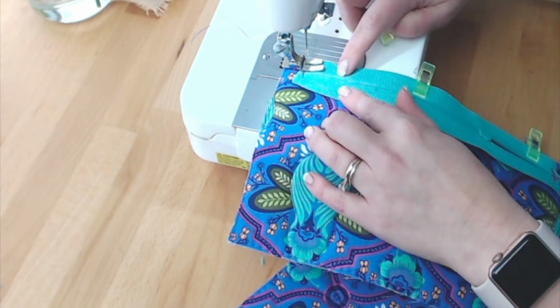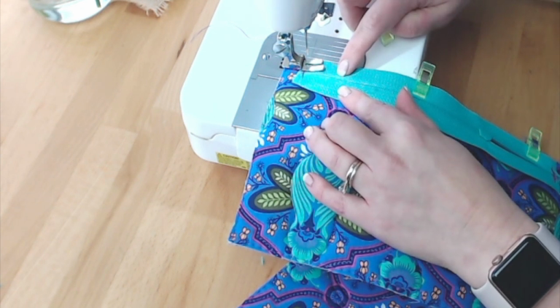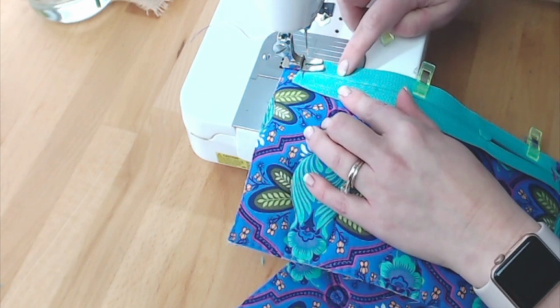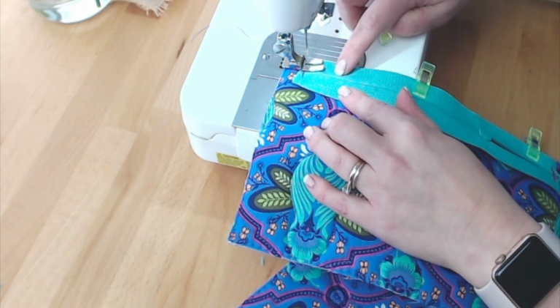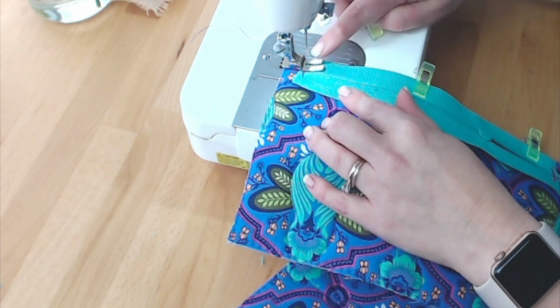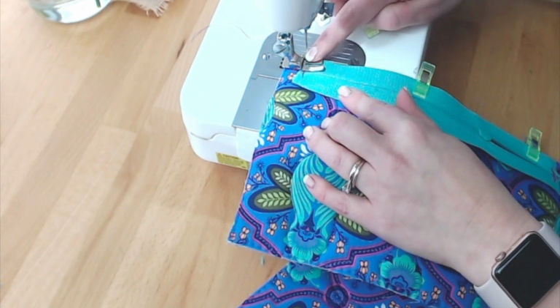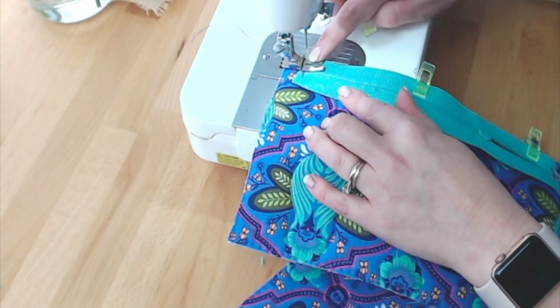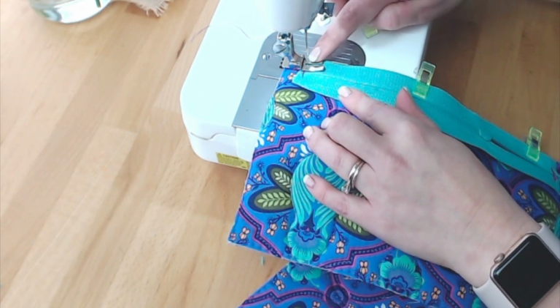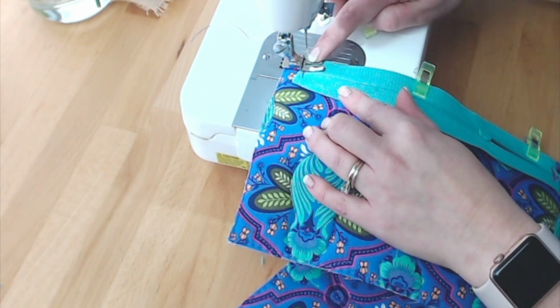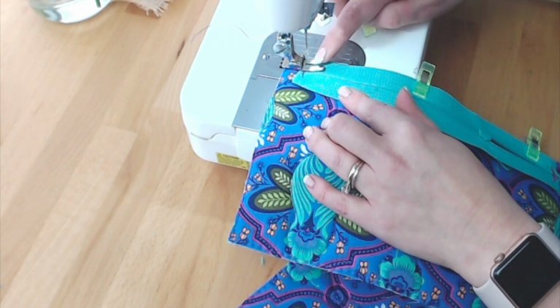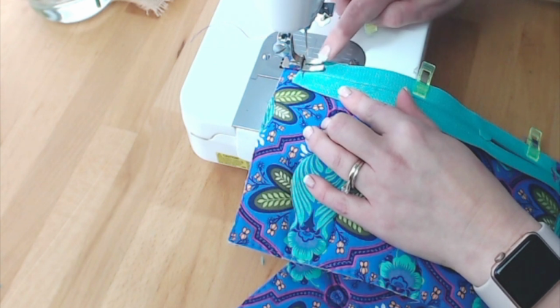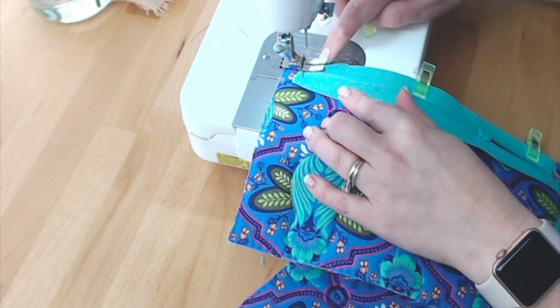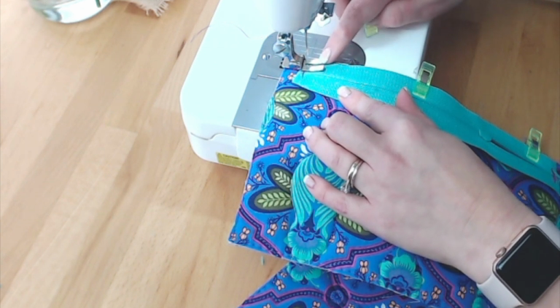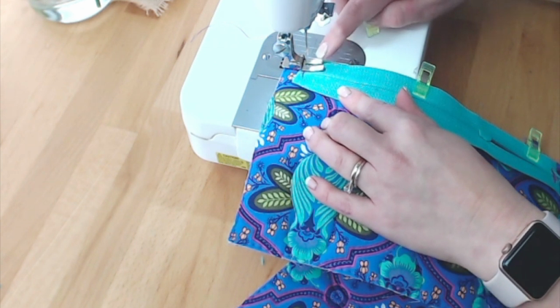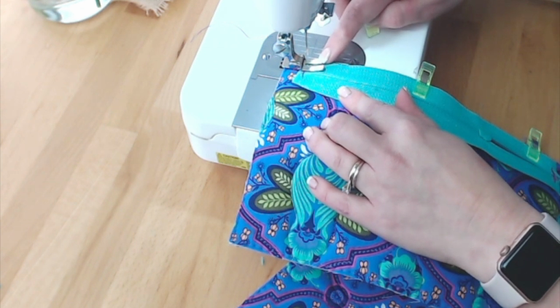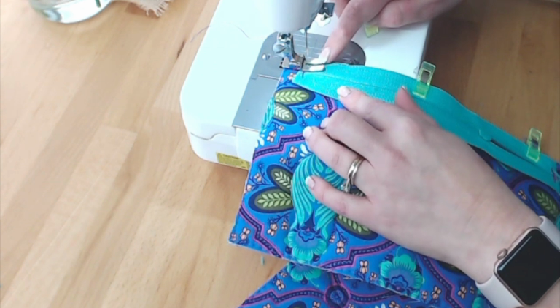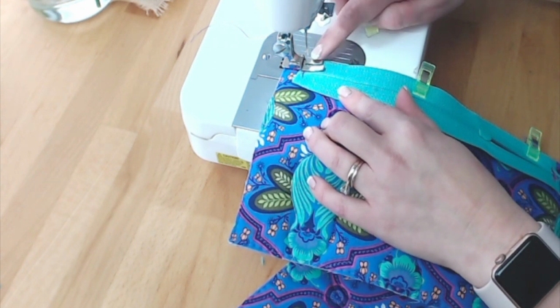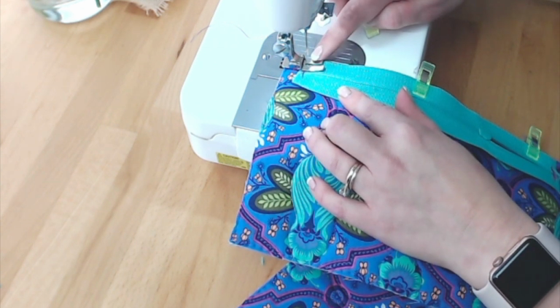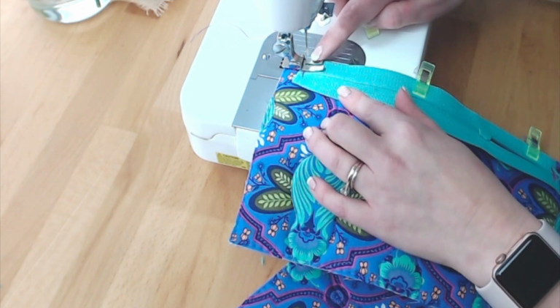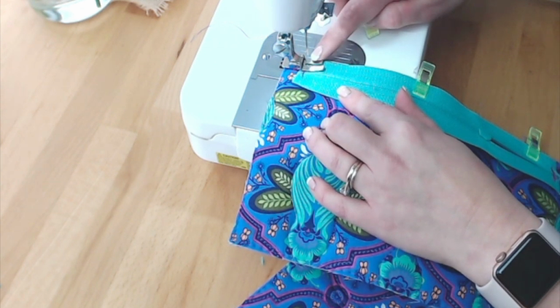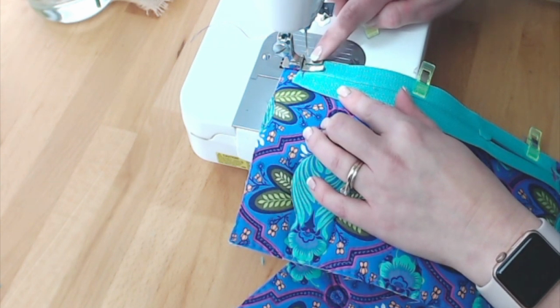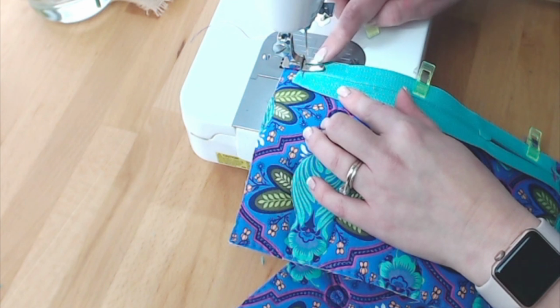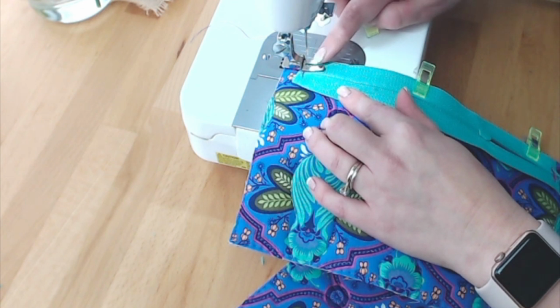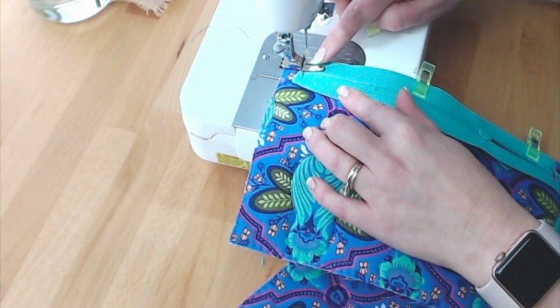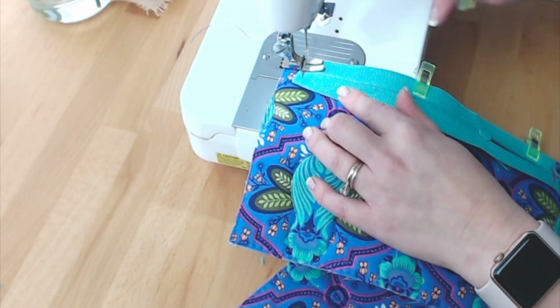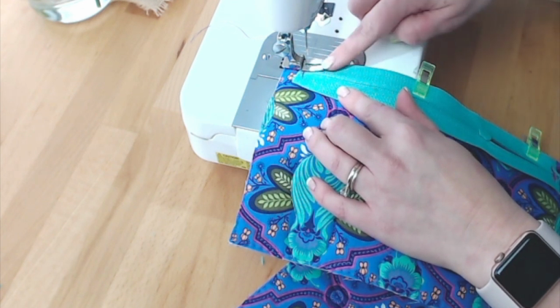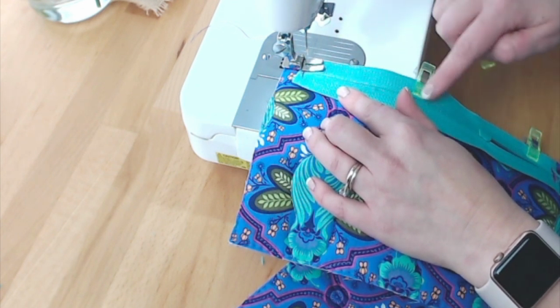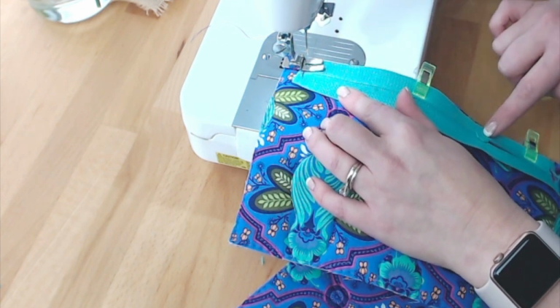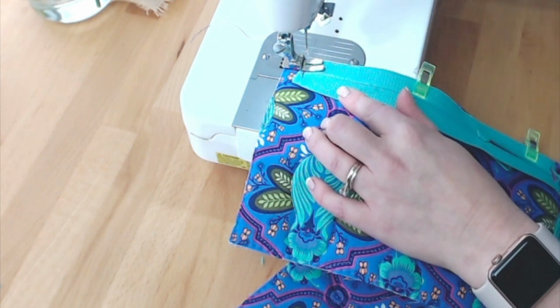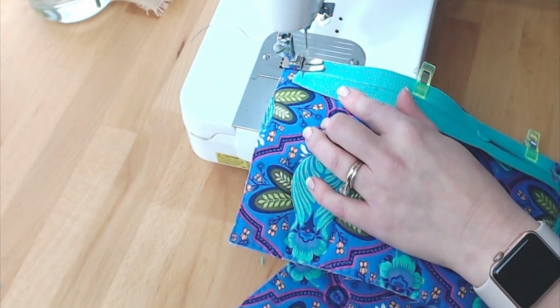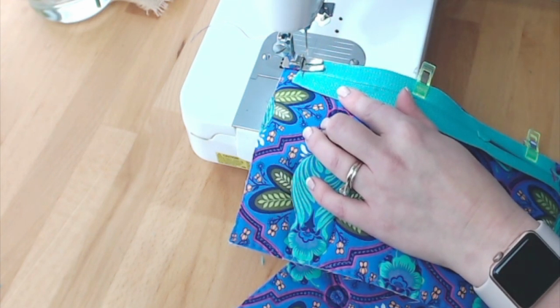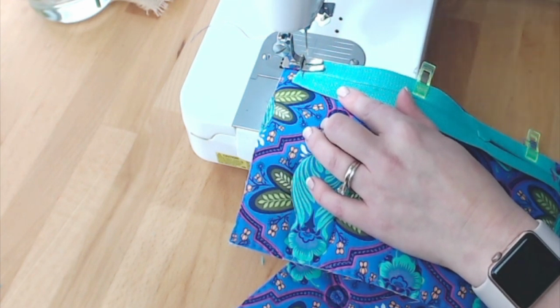If your sewing machine doesn't have a narrow foot like this, you will have to use your zipper foot — that's no big deal, just stop and put your zipper foot on right now. So now I'm going to sew this zipper along the top edge of my bag.